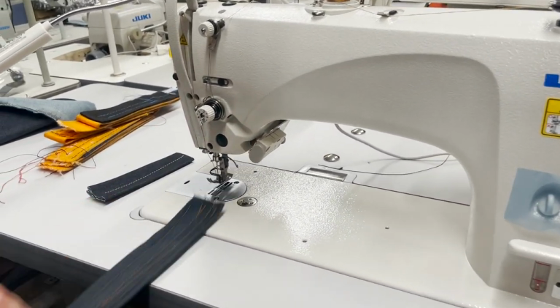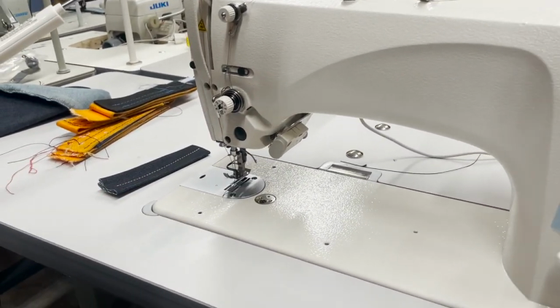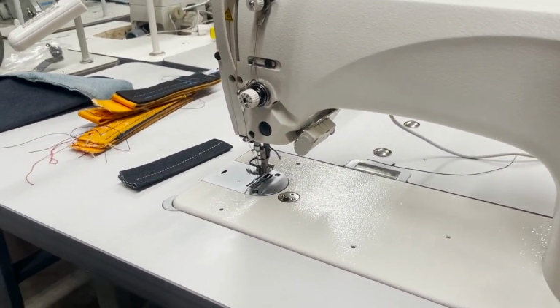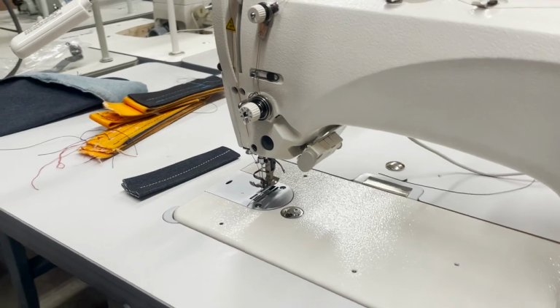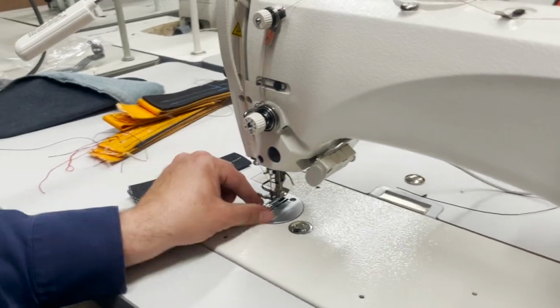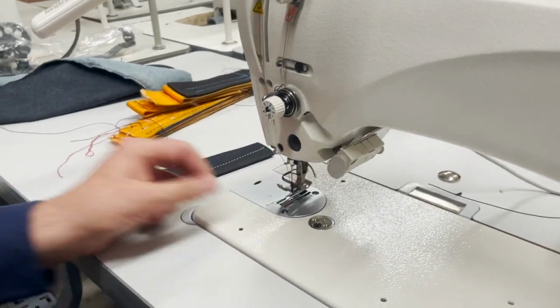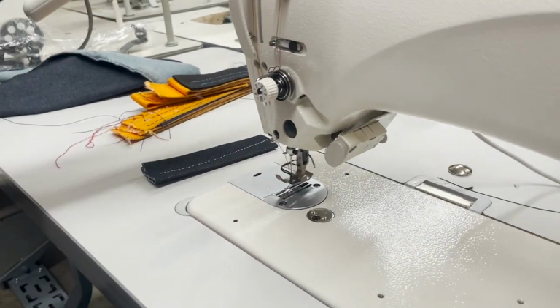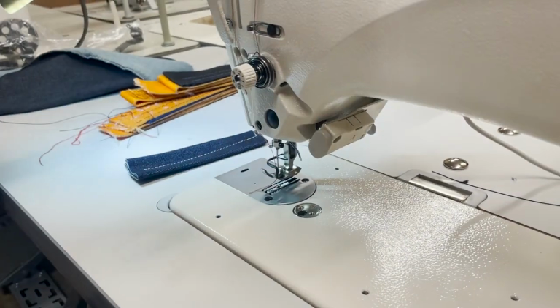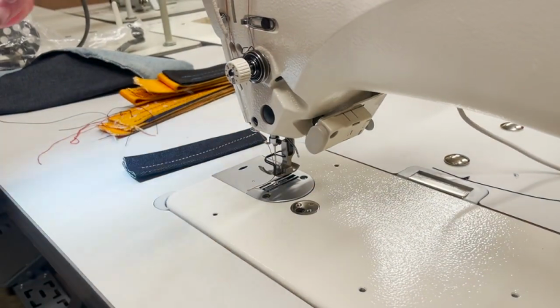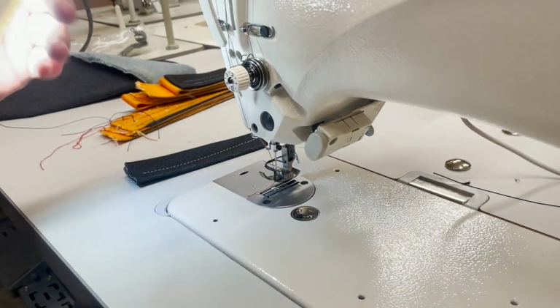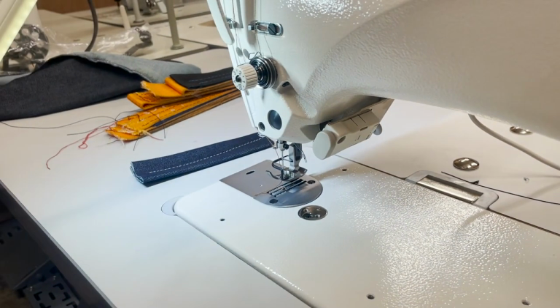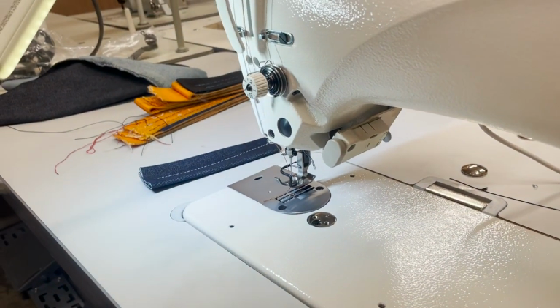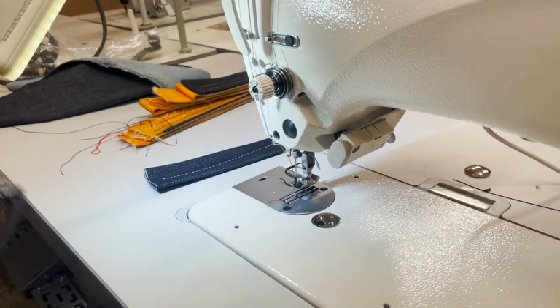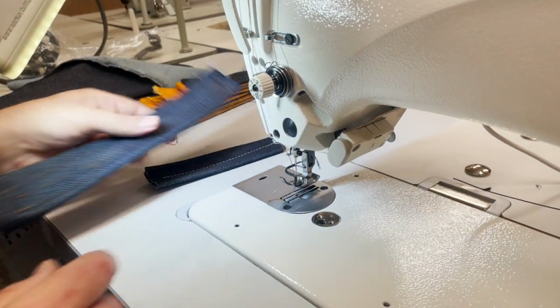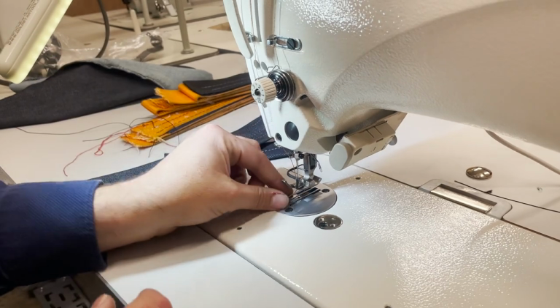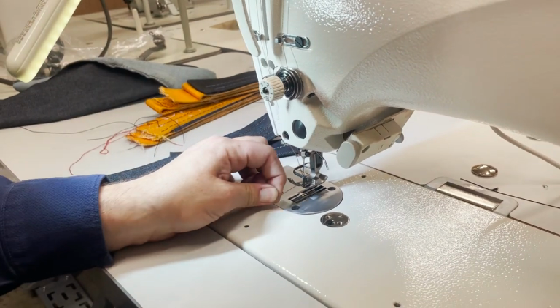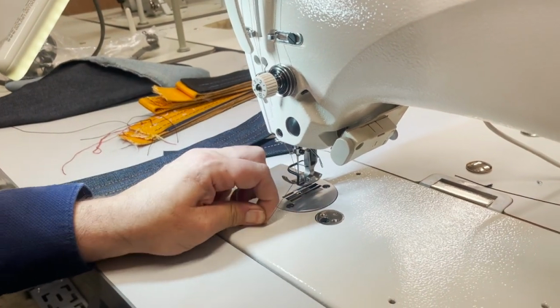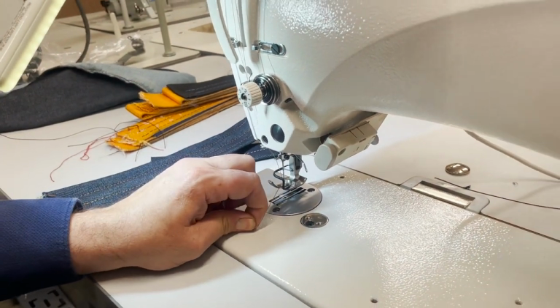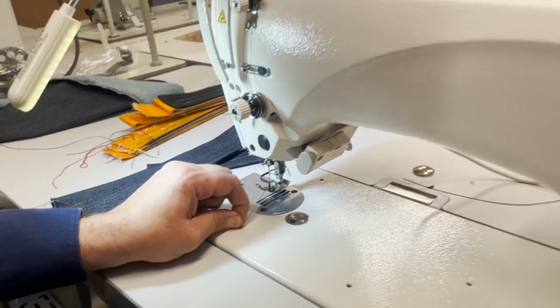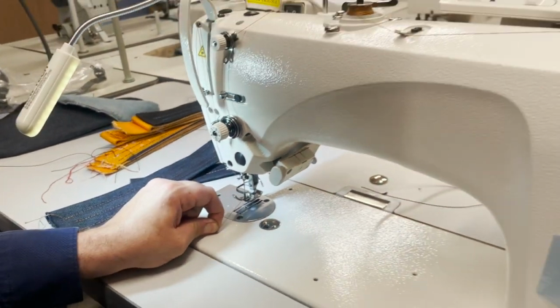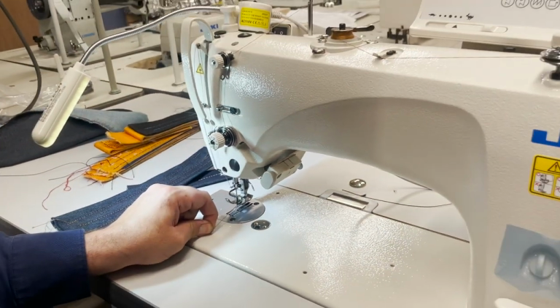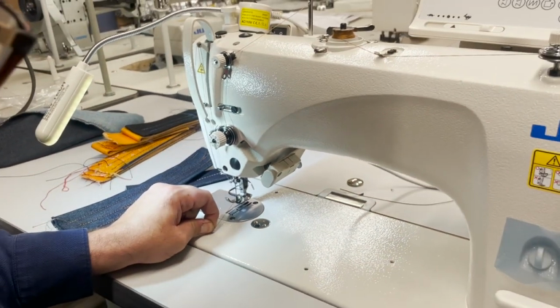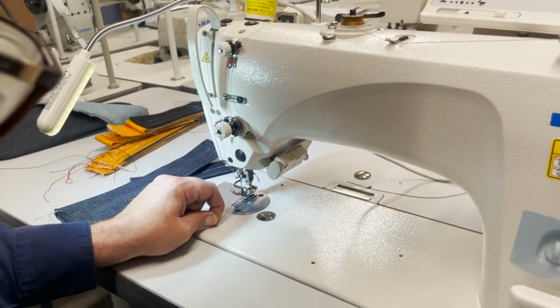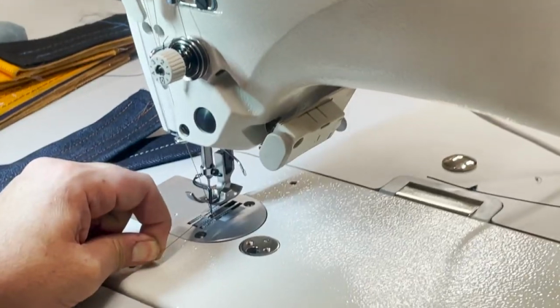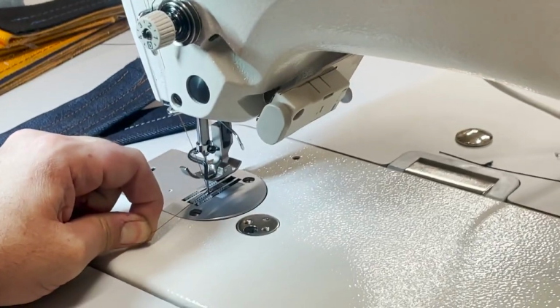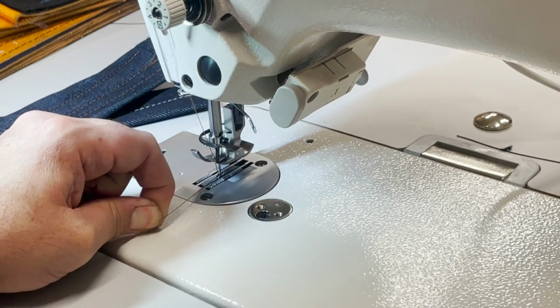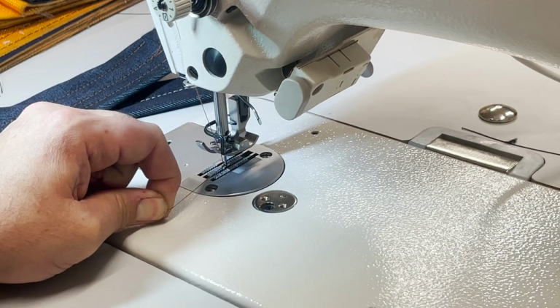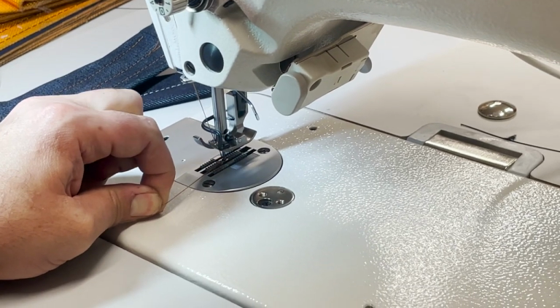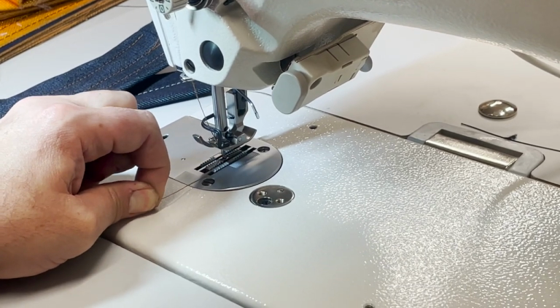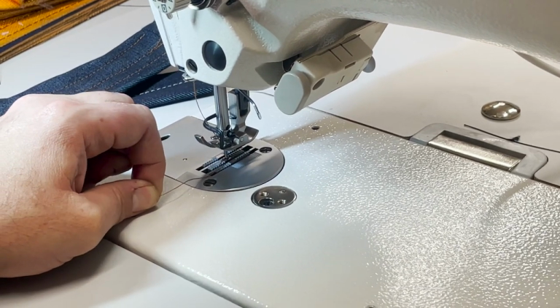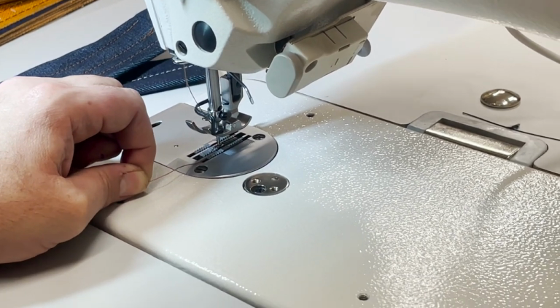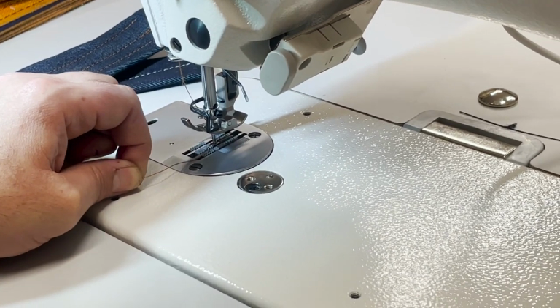You don't even feel it that this is a needle feed. Needle feed is like this — let's do a slow motion. You see the needle moves with the feed dog.